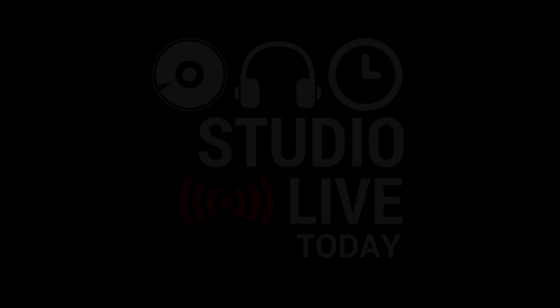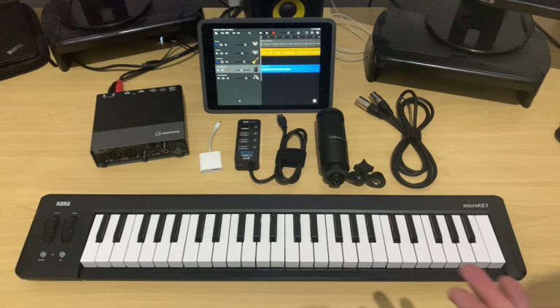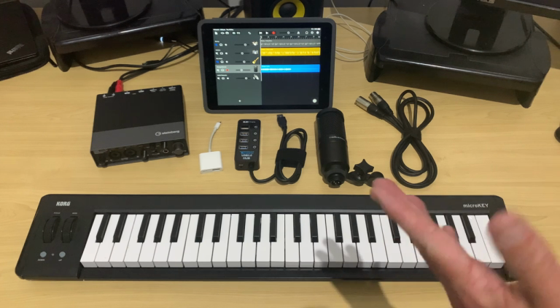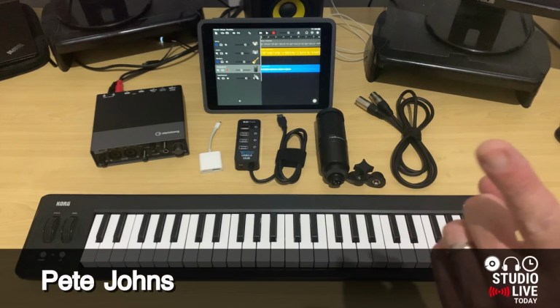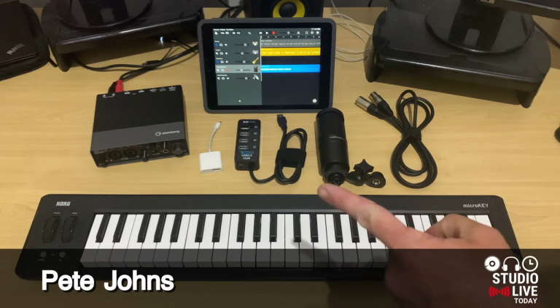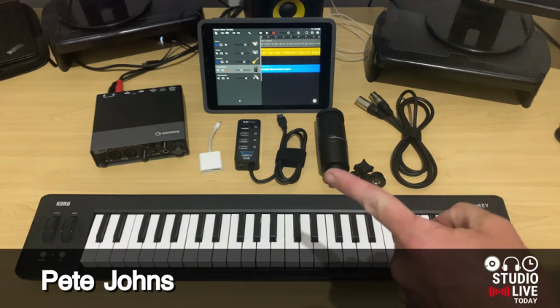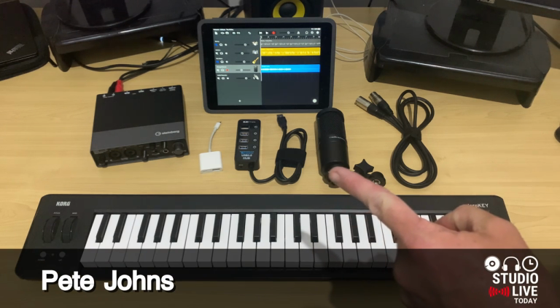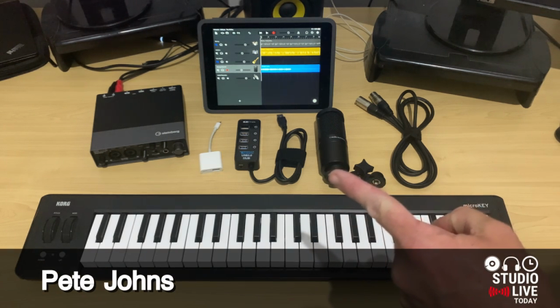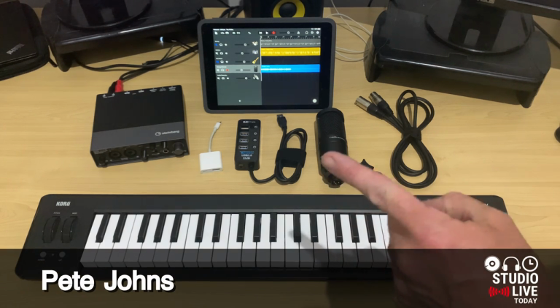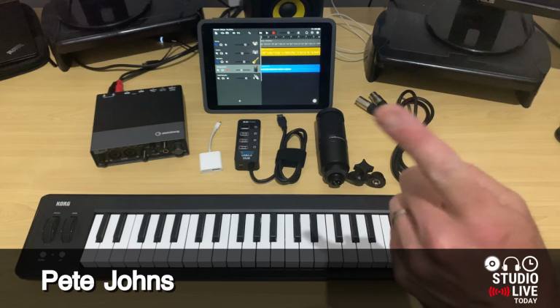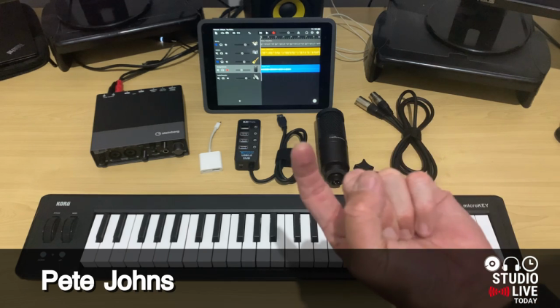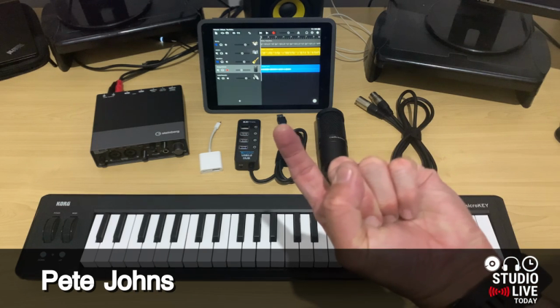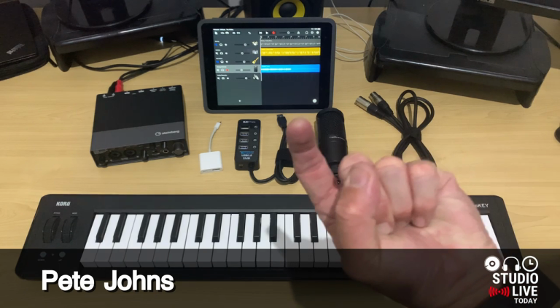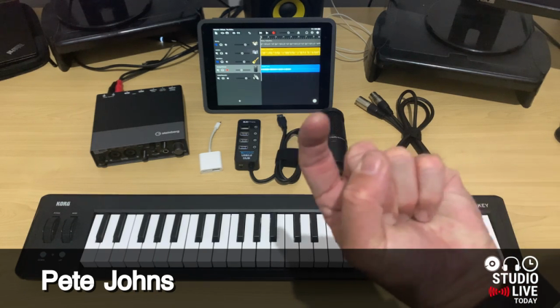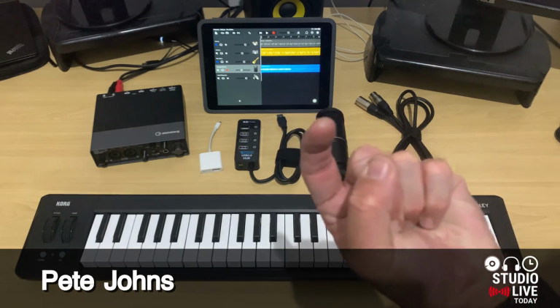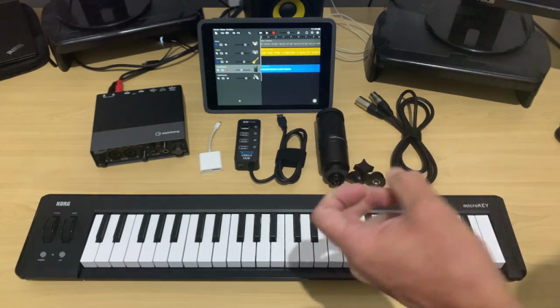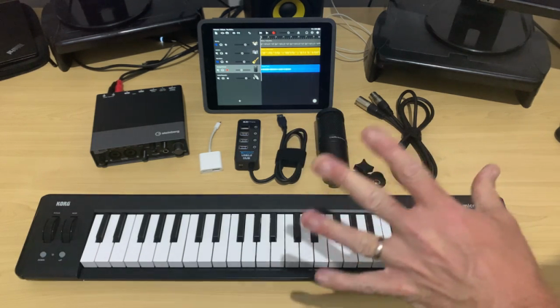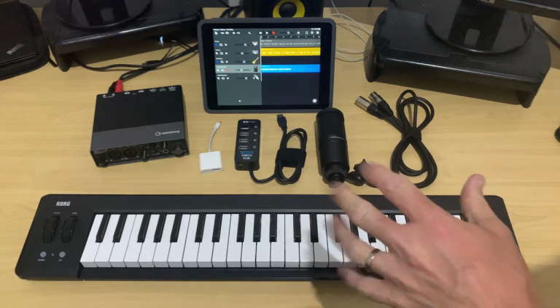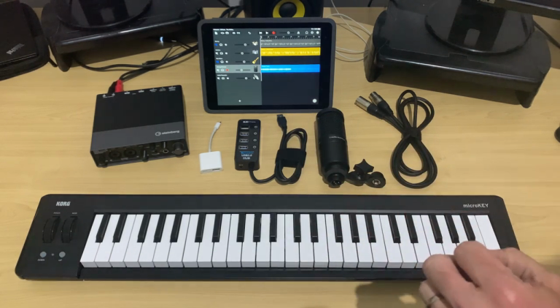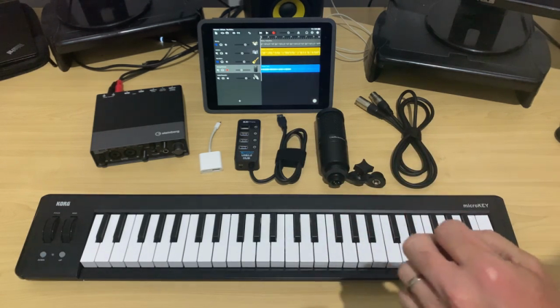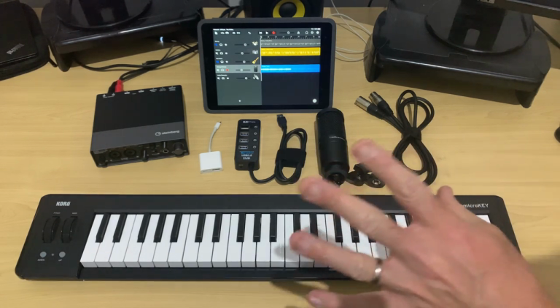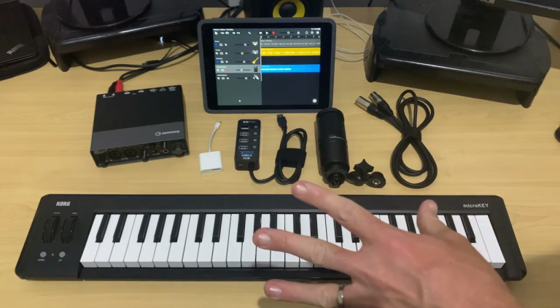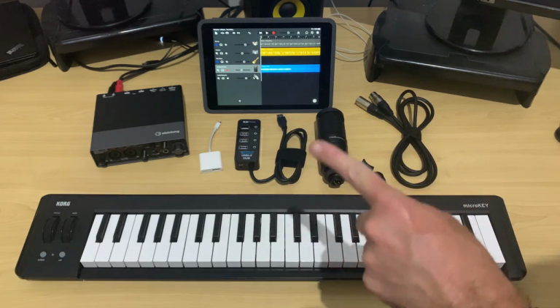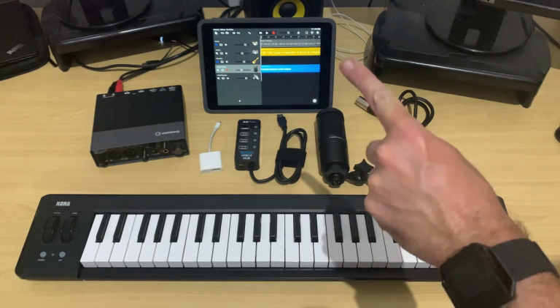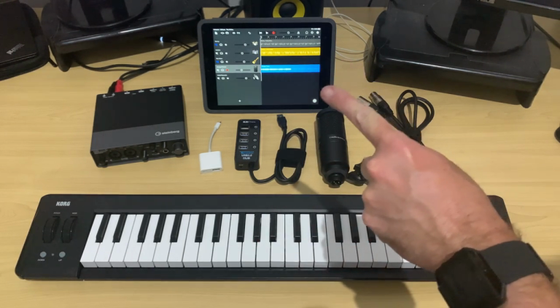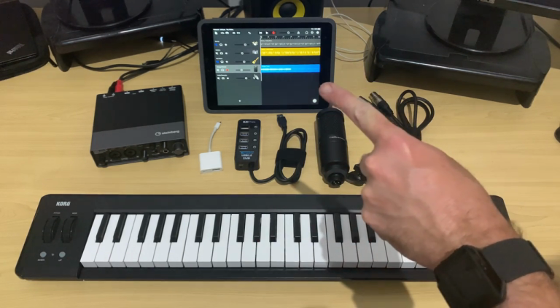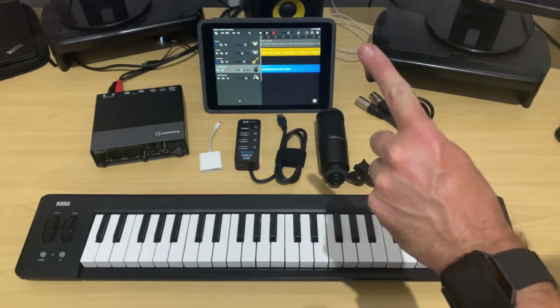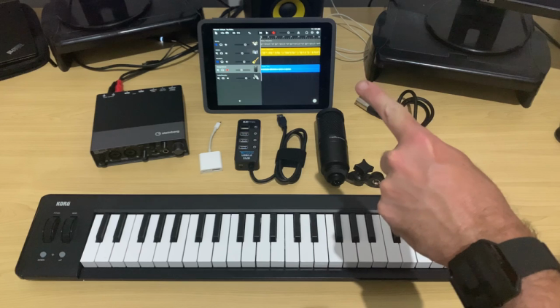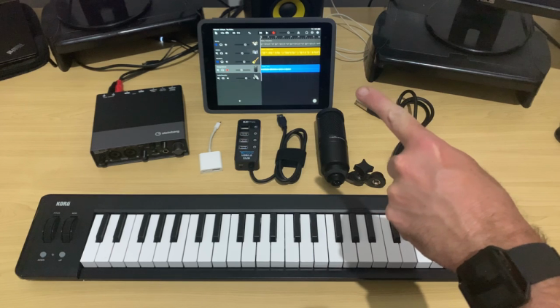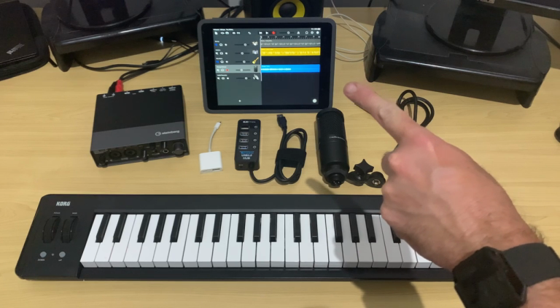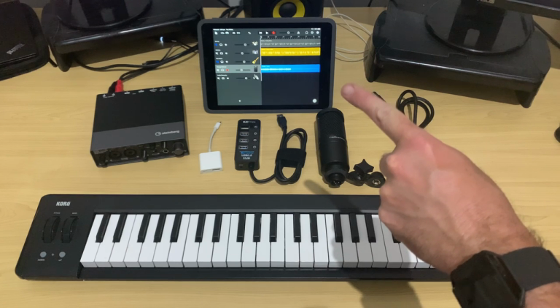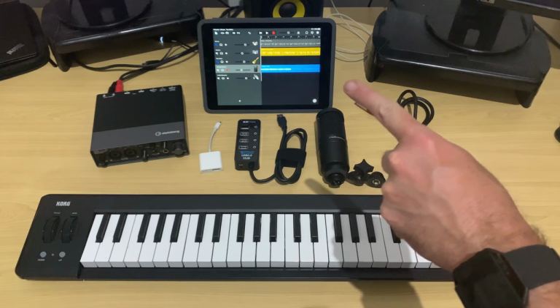Hi, my name is Pete, and welcome to Studio Live Today, where my goal is to help you create, record, and release your best music. I do a lot of my creating on the iPhone or the iPad, as I'm doing here, using GarageBand and other applications.